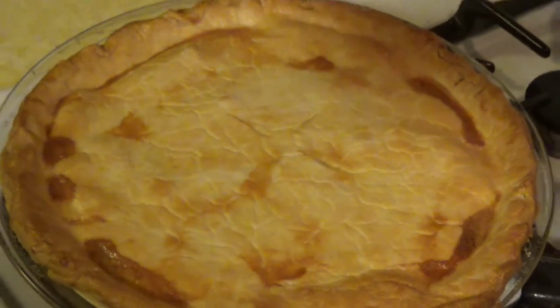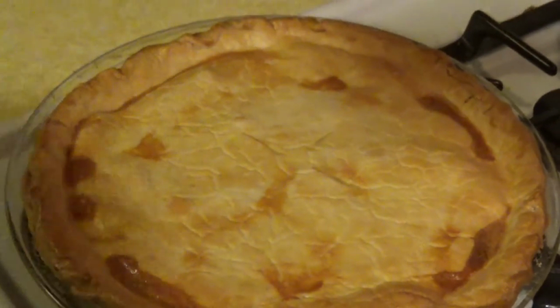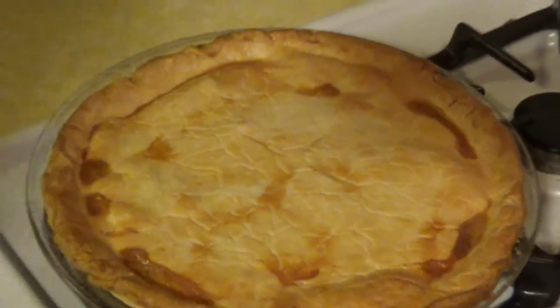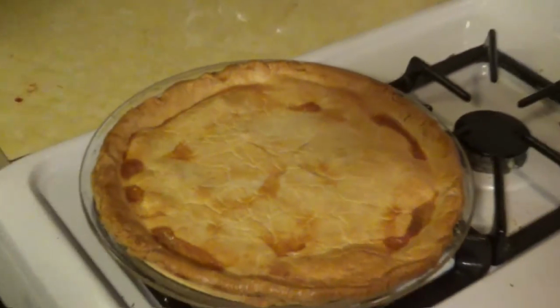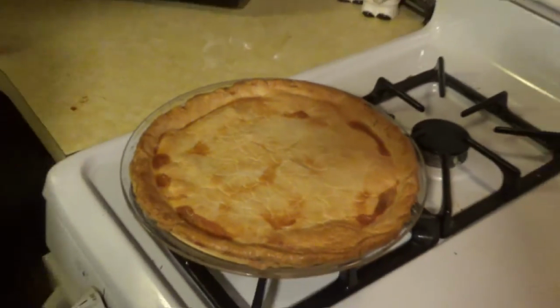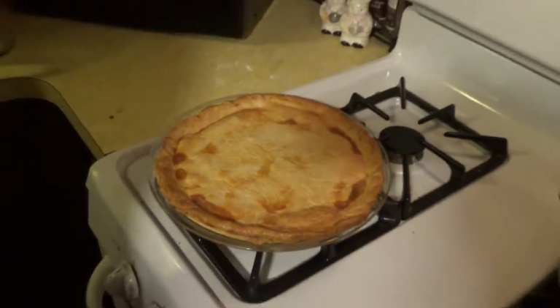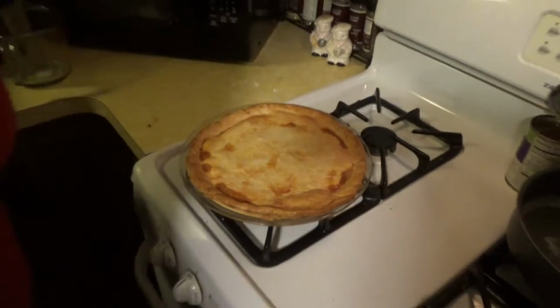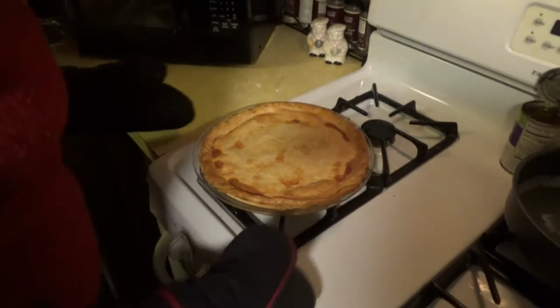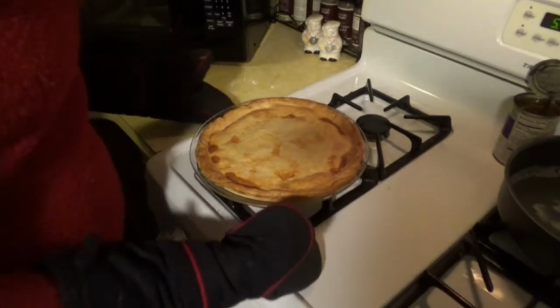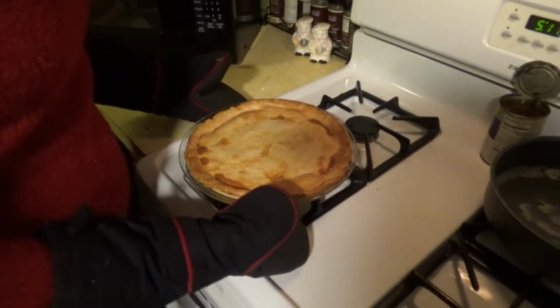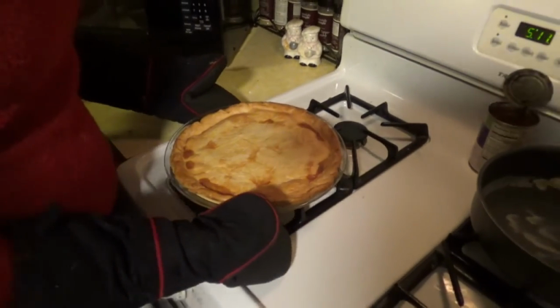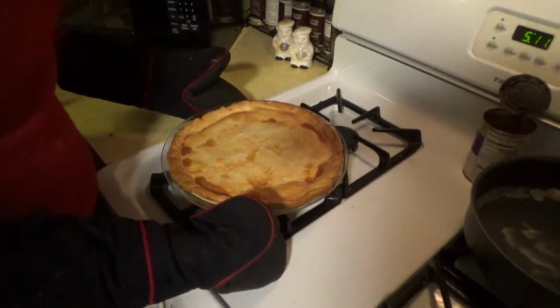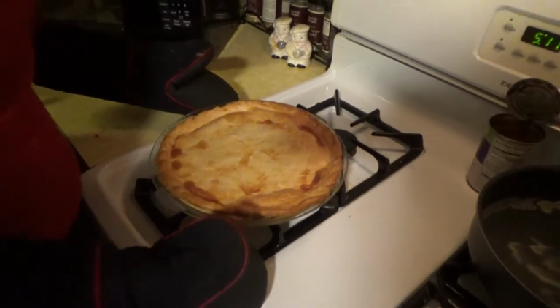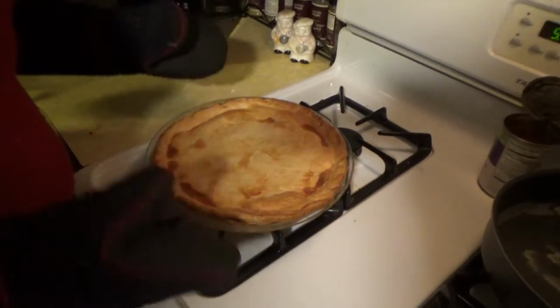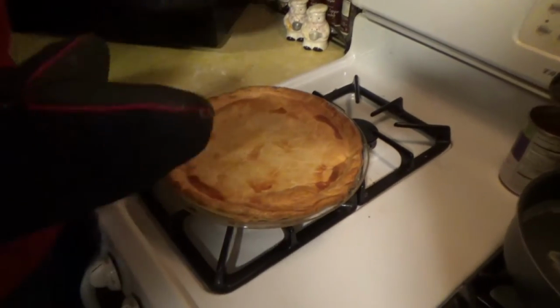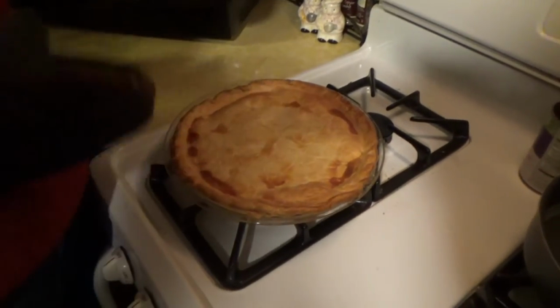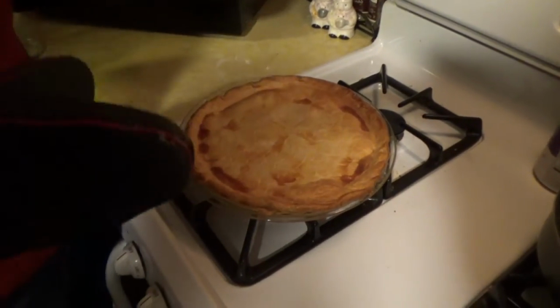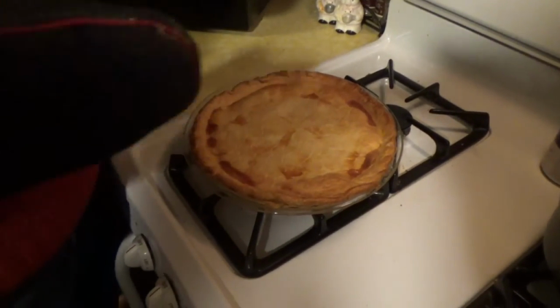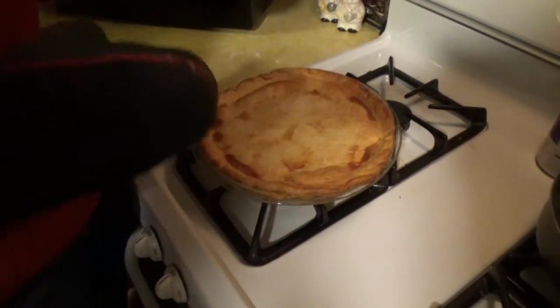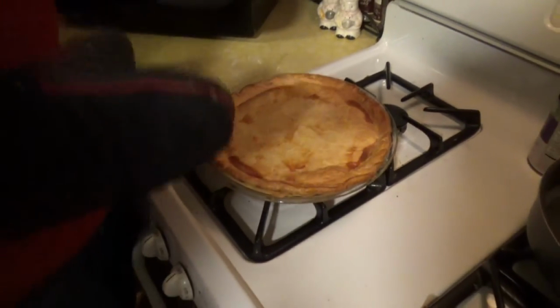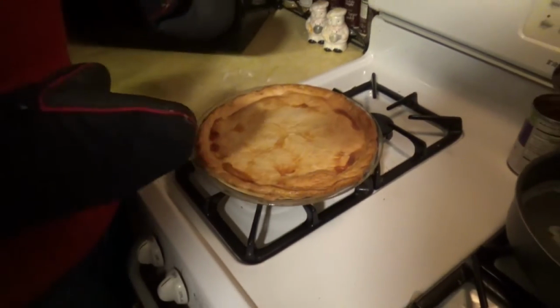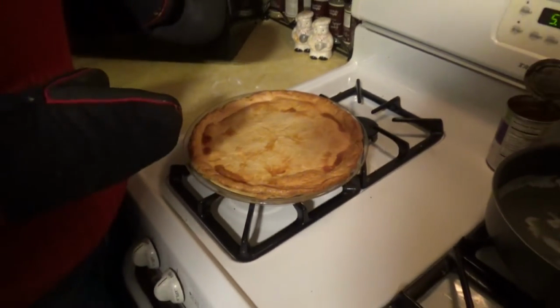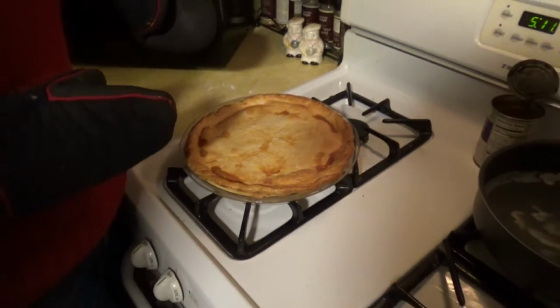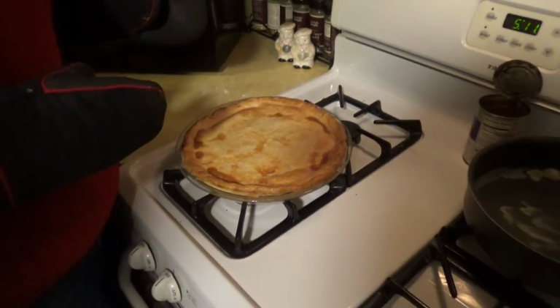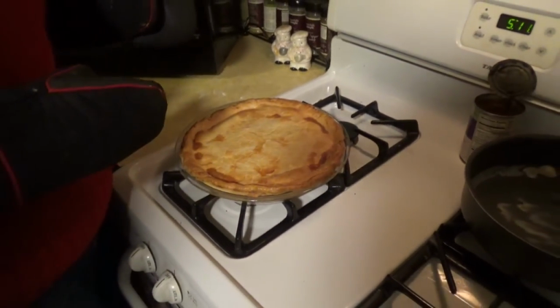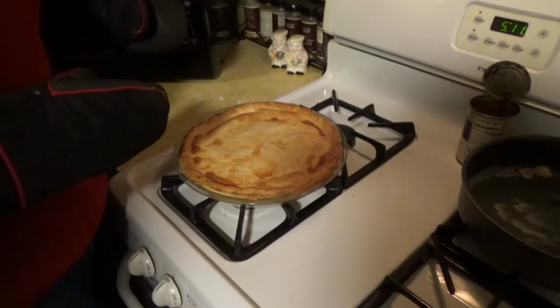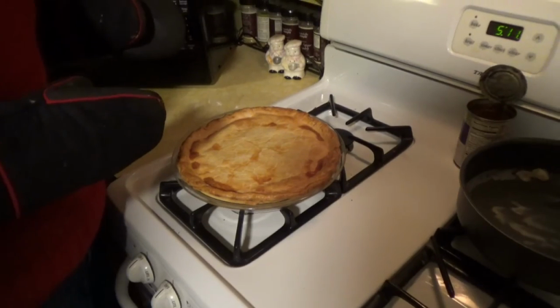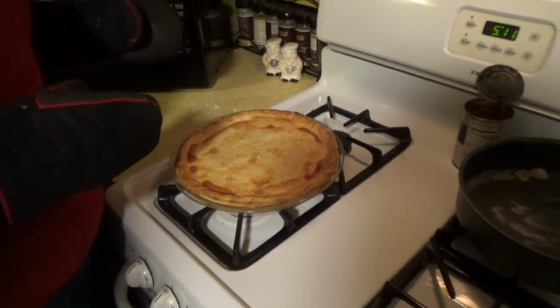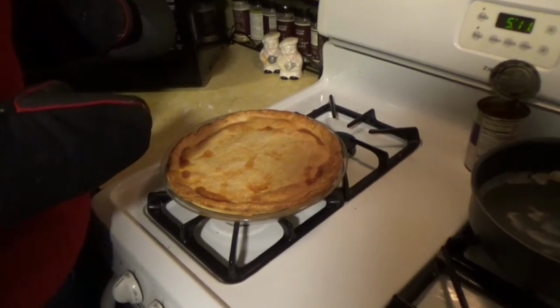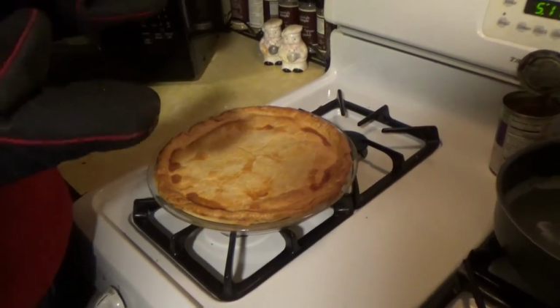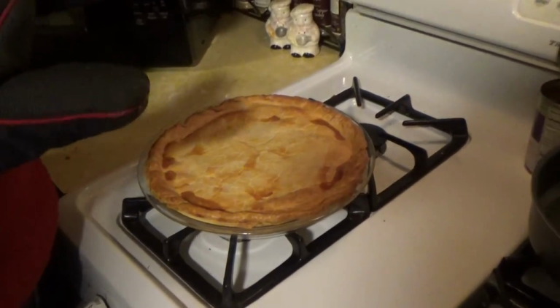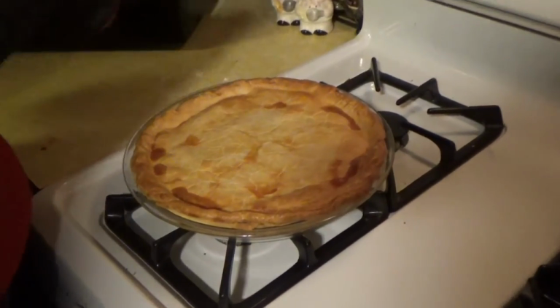After you take it out, you want to let it sit for about ten minutes to let everything cool off and firm up a little — then you'll be ready to eat.